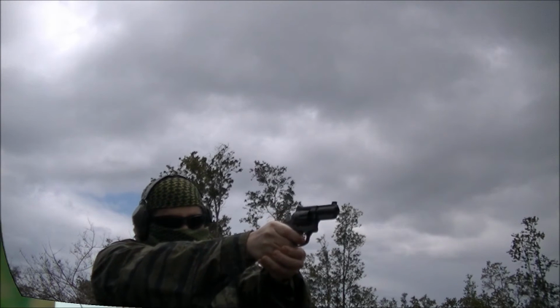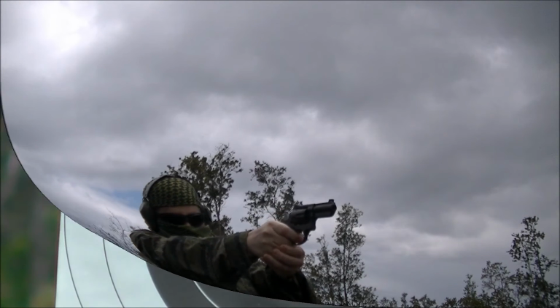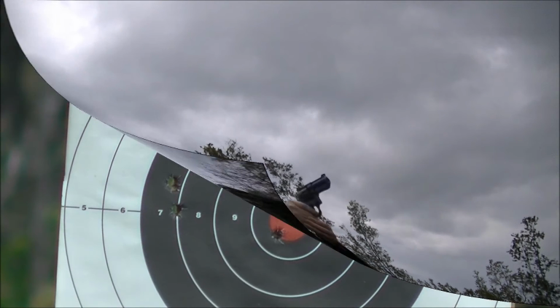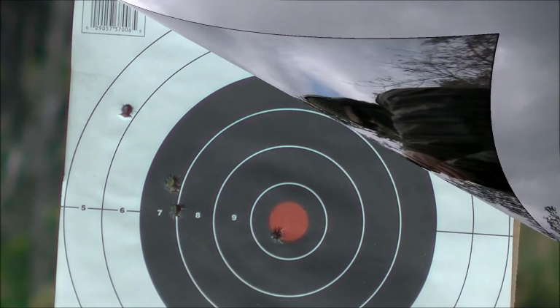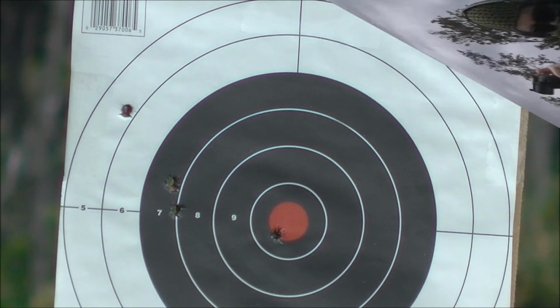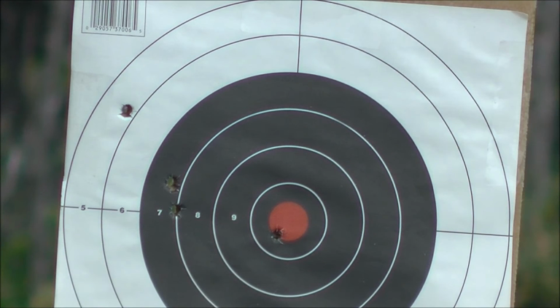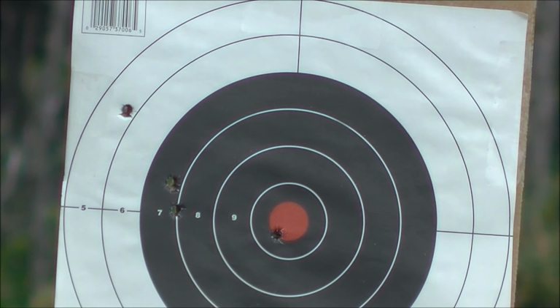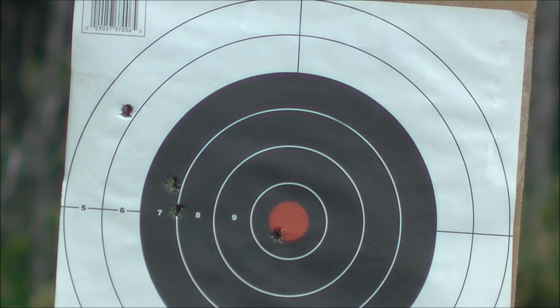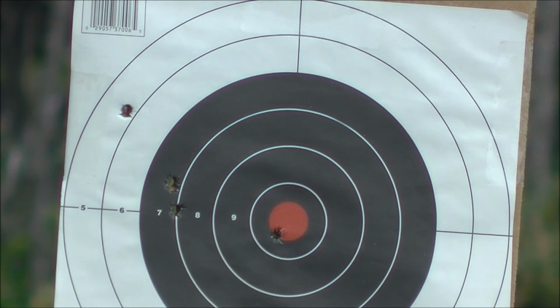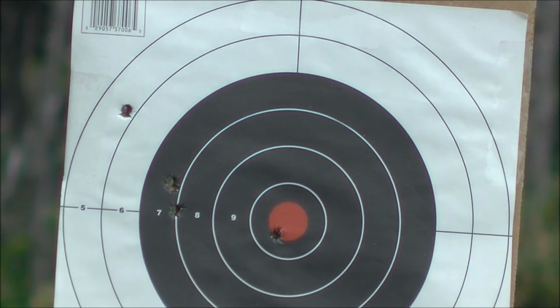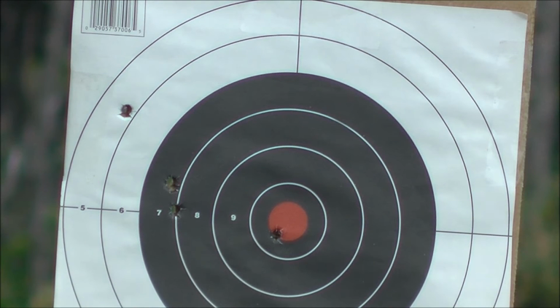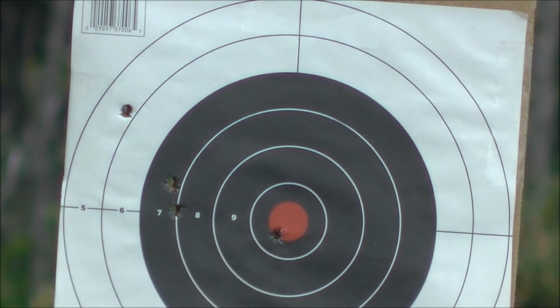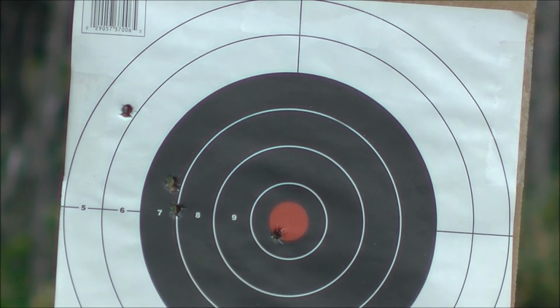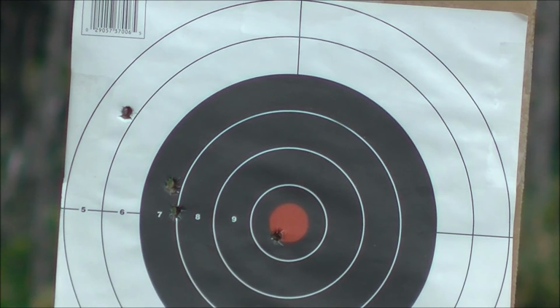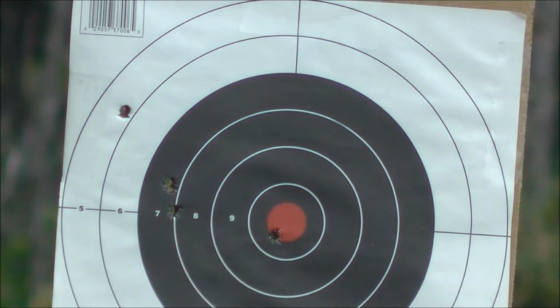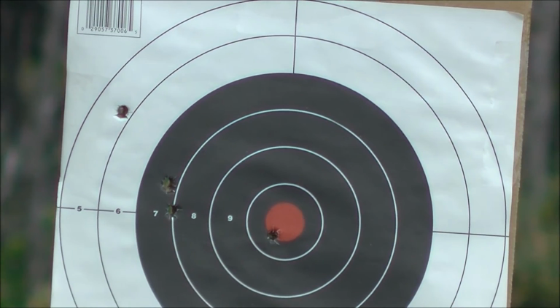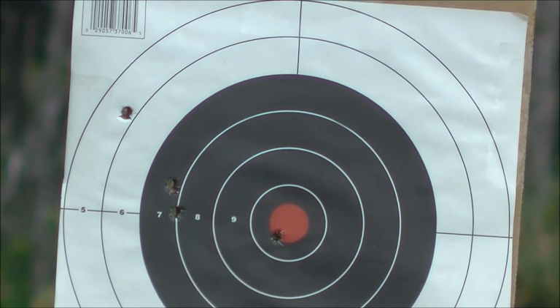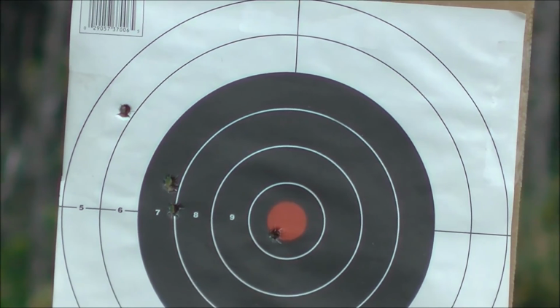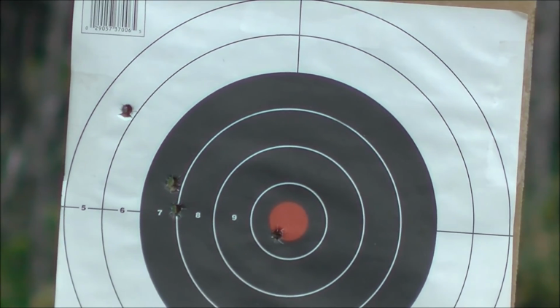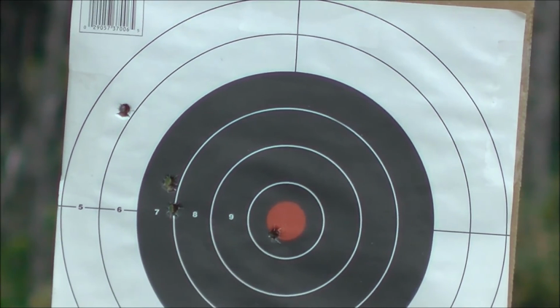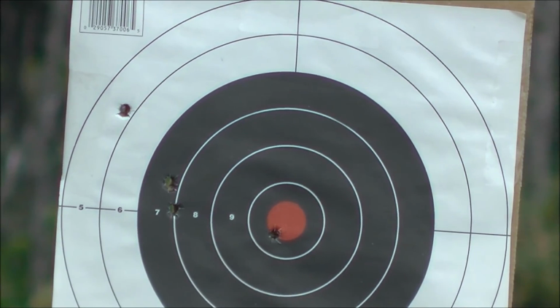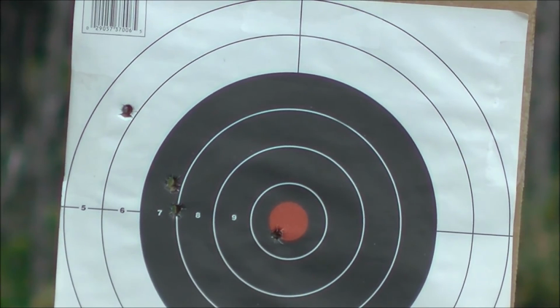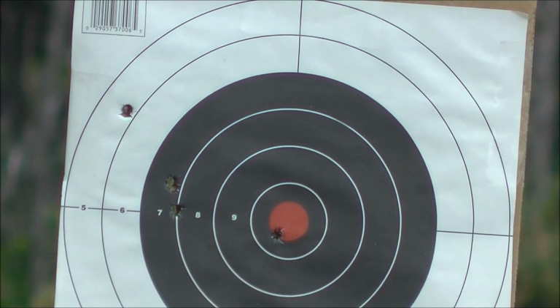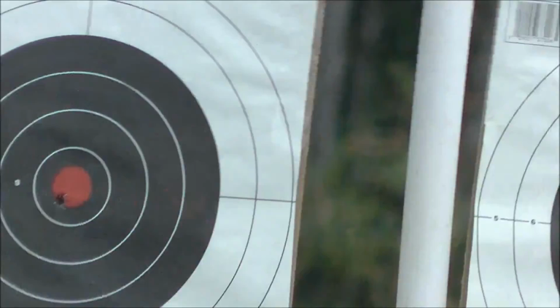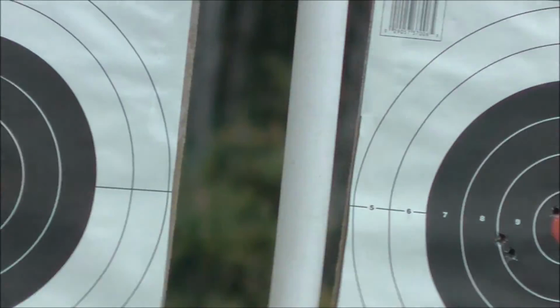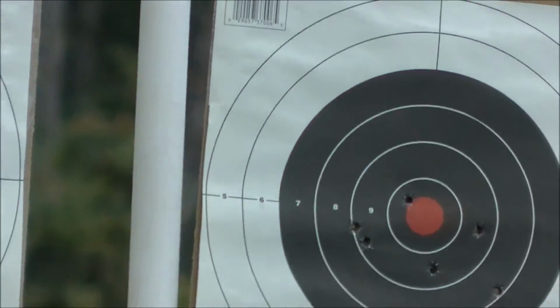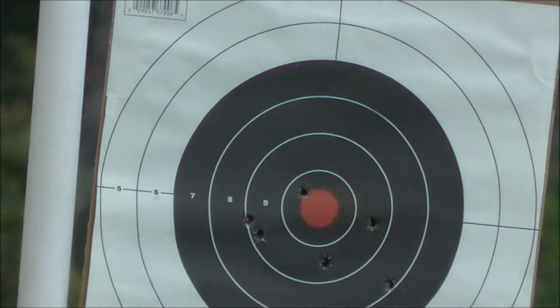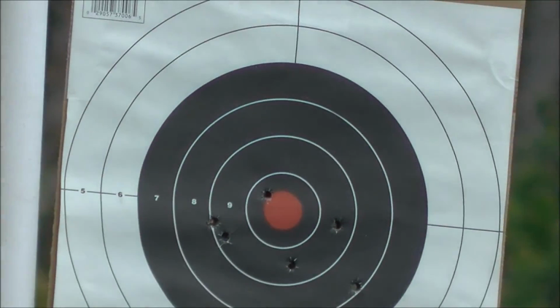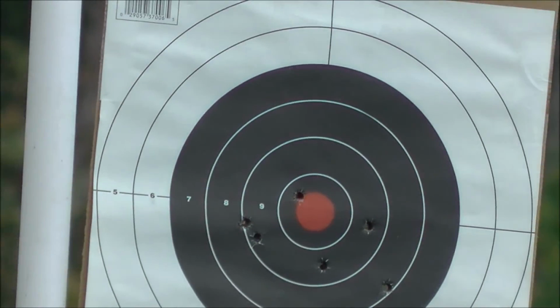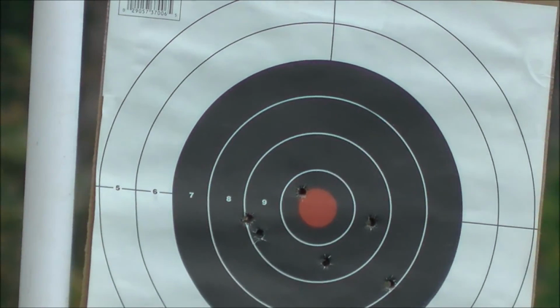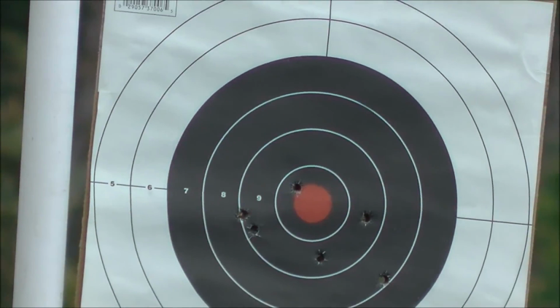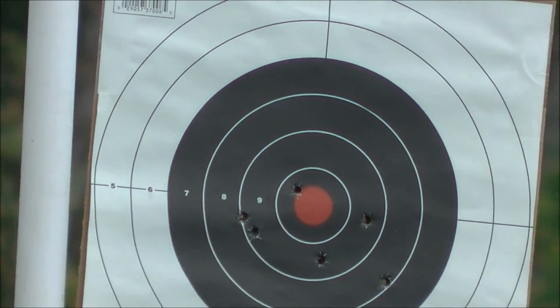Damn, I love bullseyes. You know what I'm saying? Let's see what the other one is. Yep, got a bullseye there too.